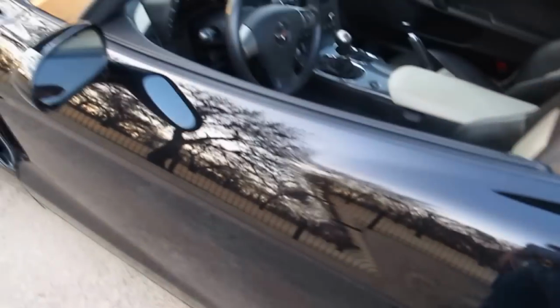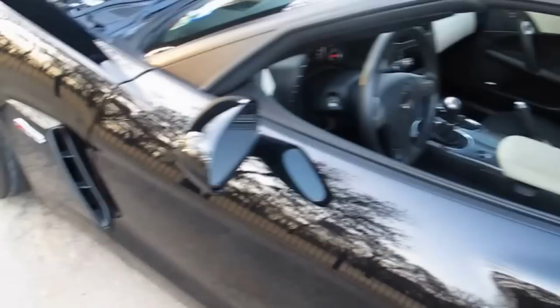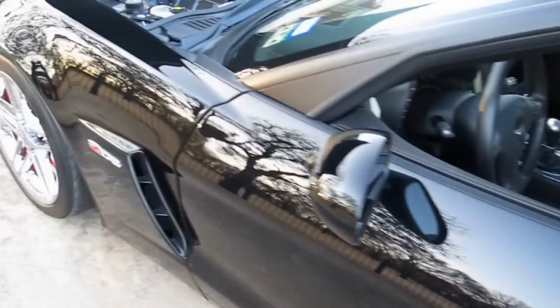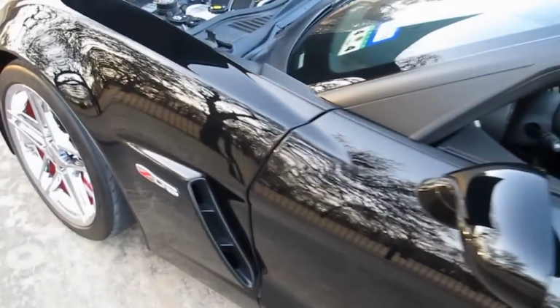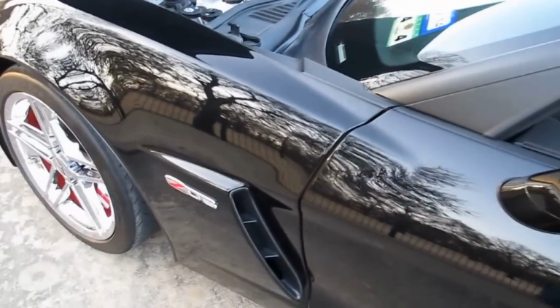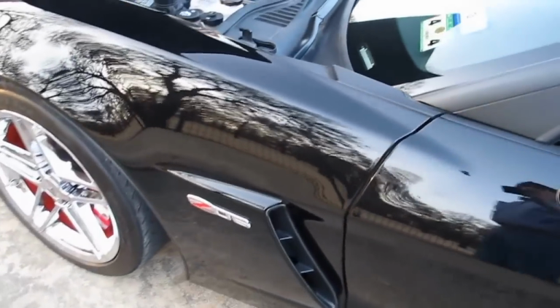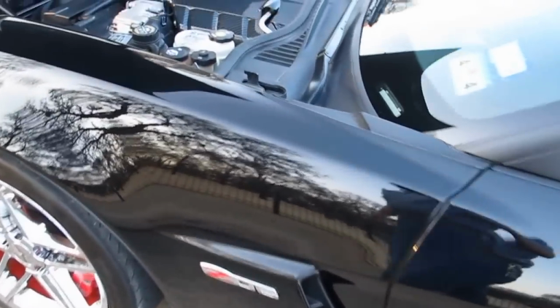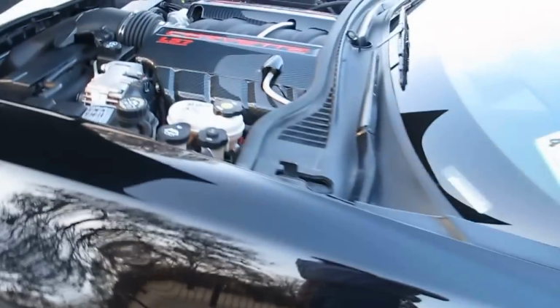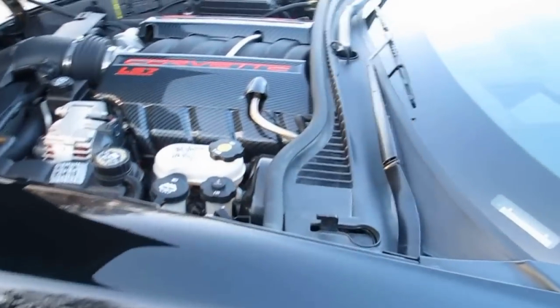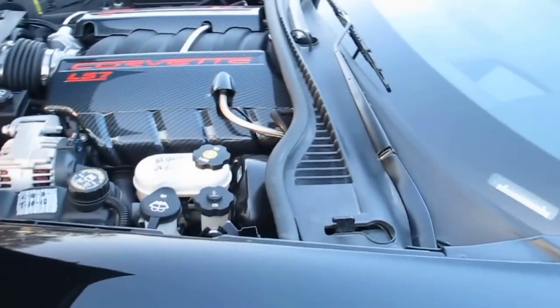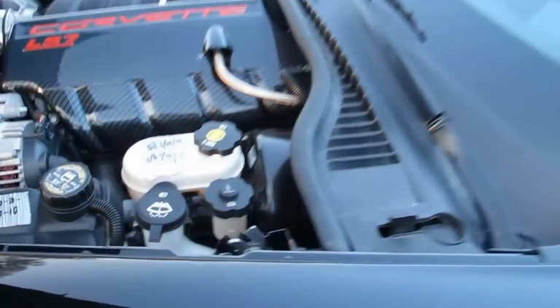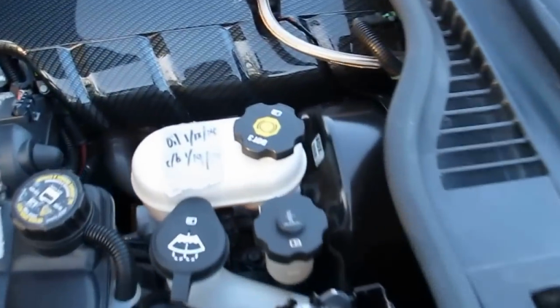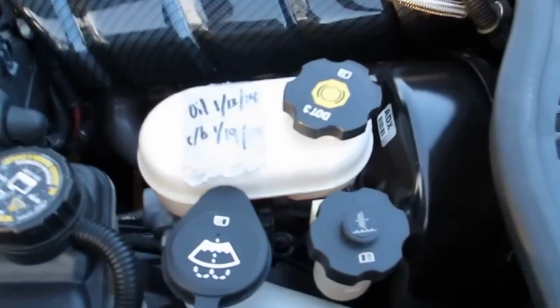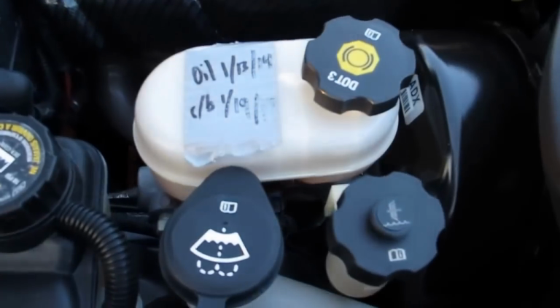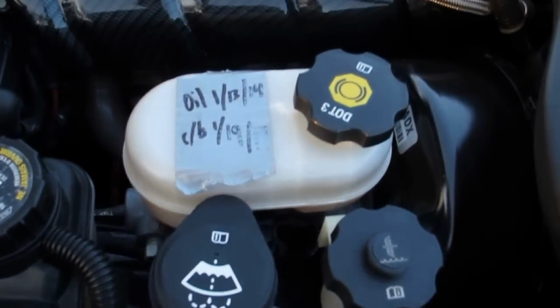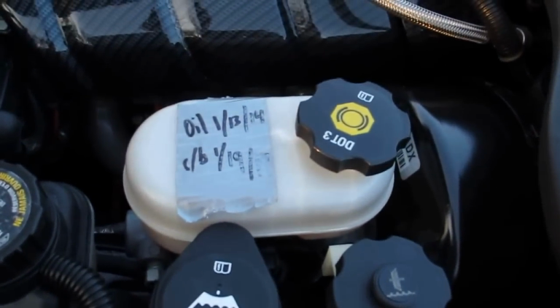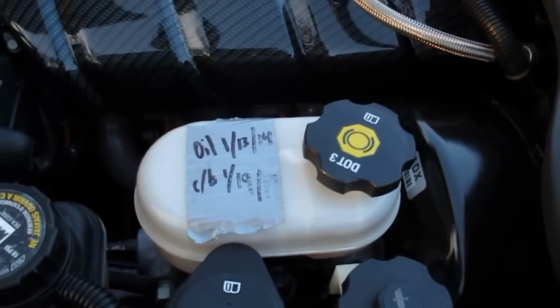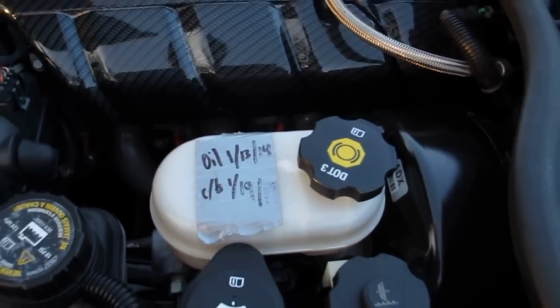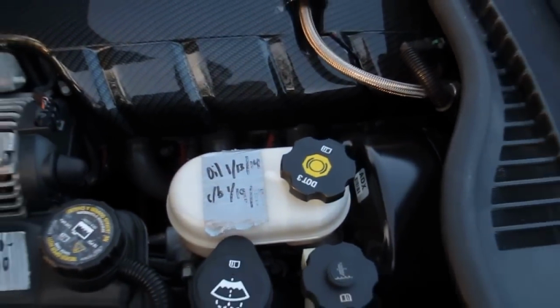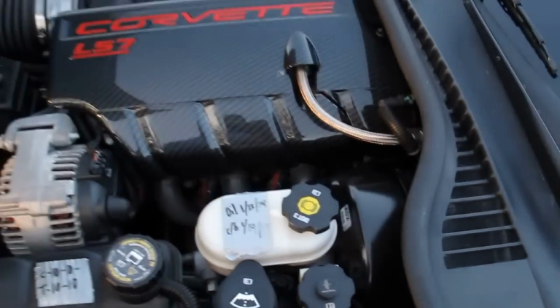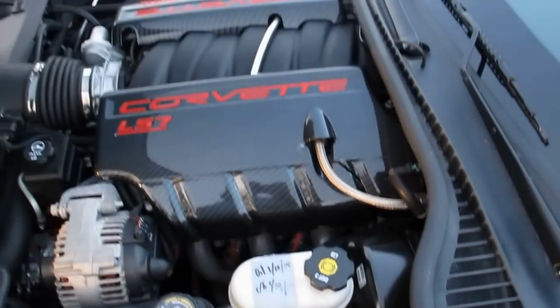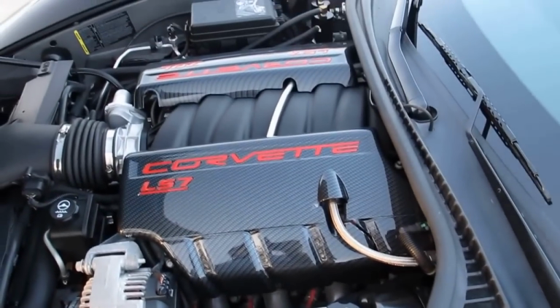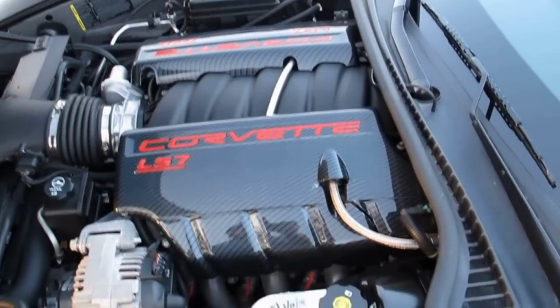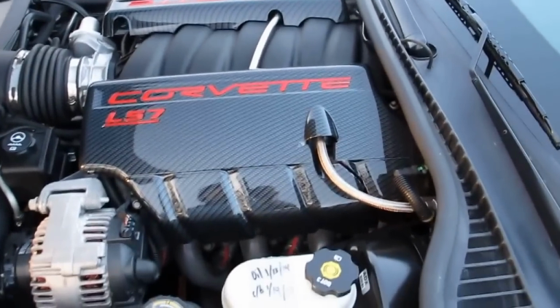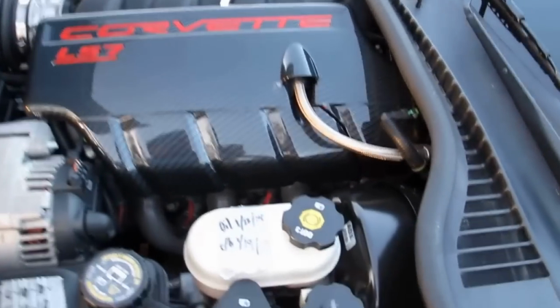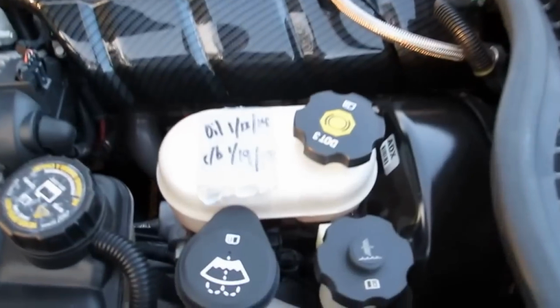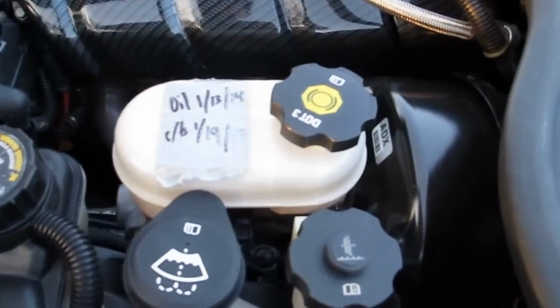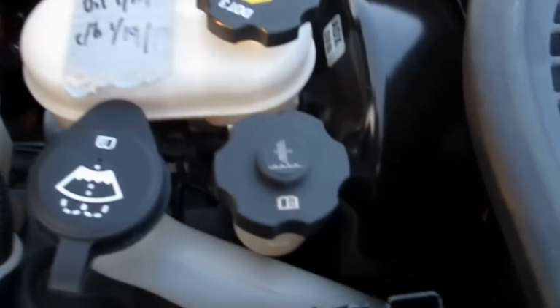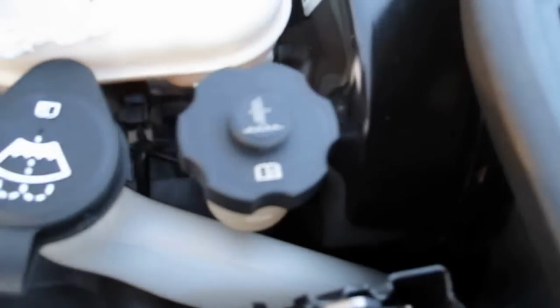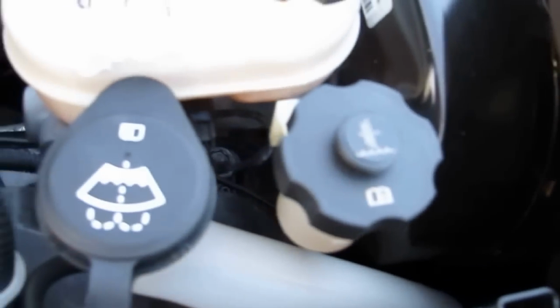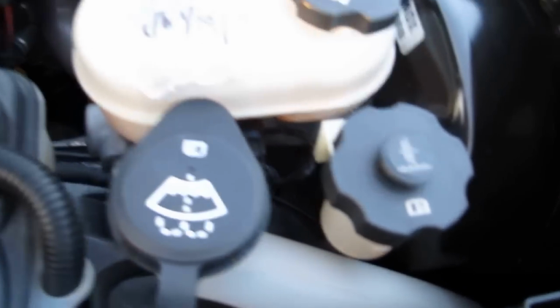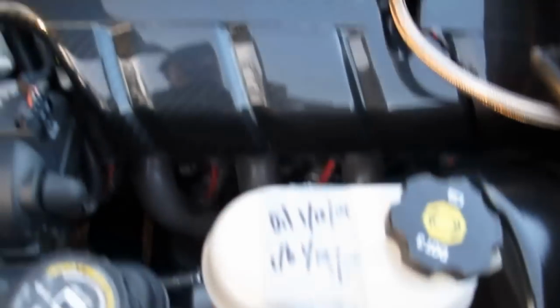It's just had the oil changed with Mobil 1. It's also had the brakes flushed with AMSOIL brake fluid, and the clutch reservoir as well.